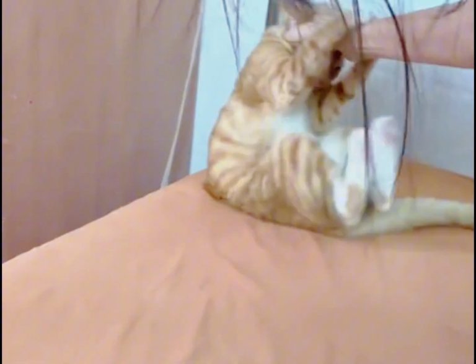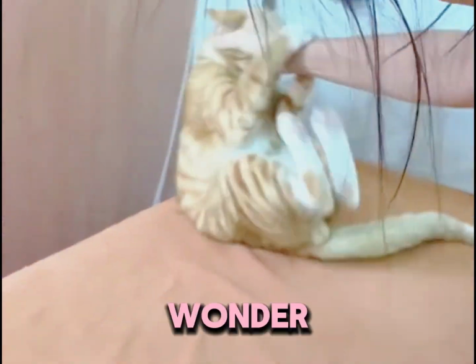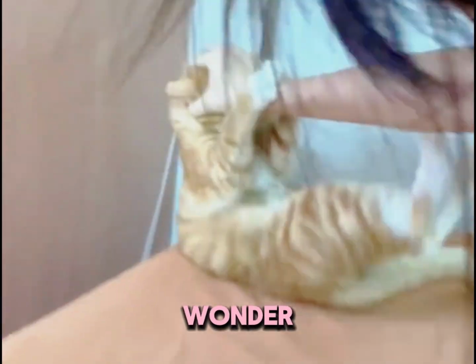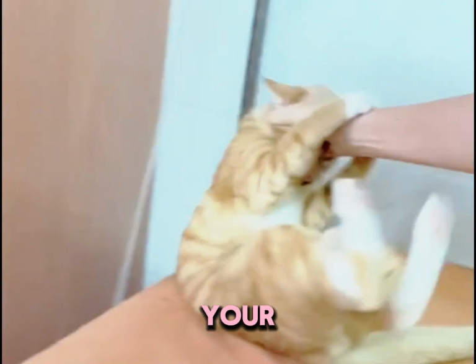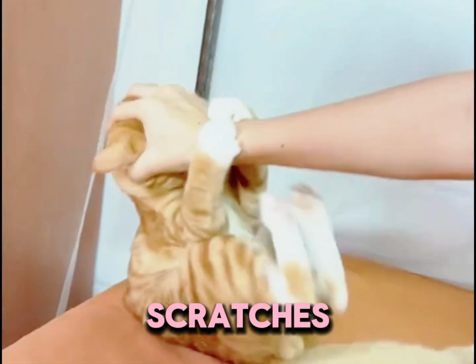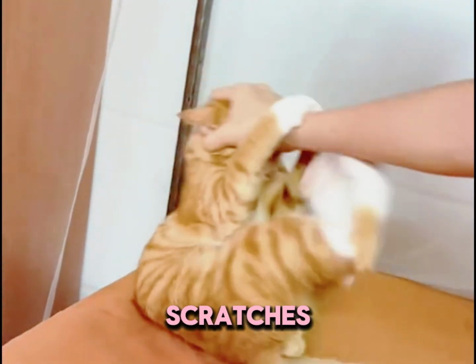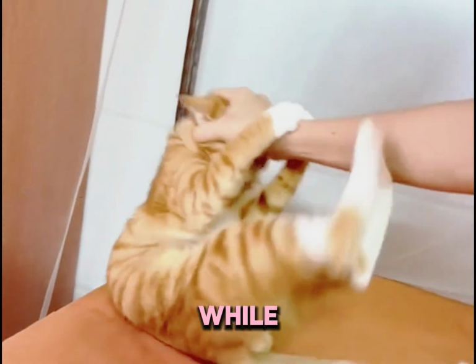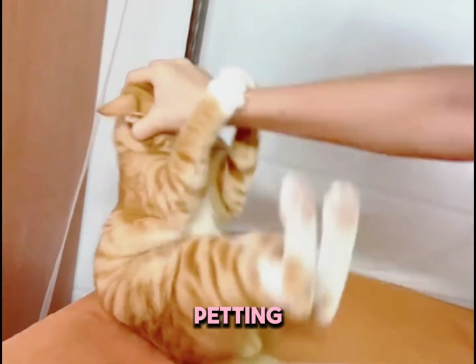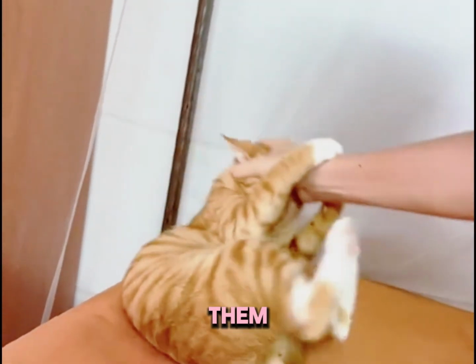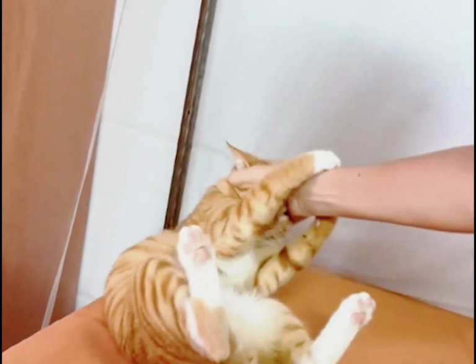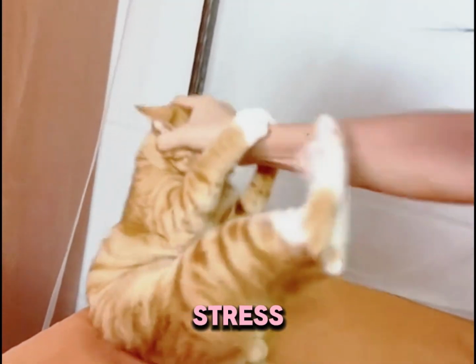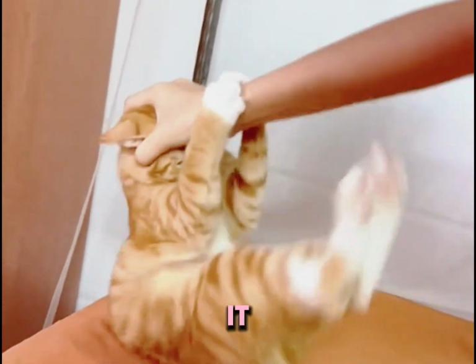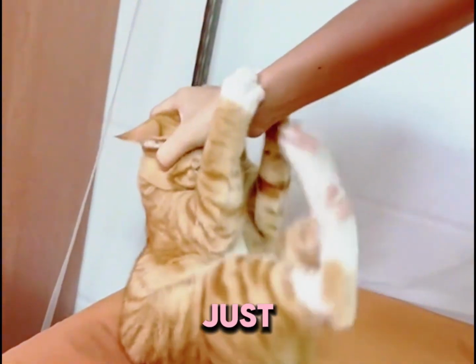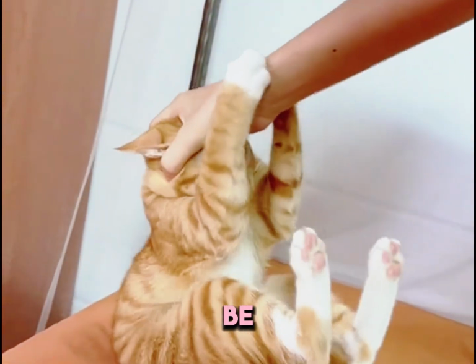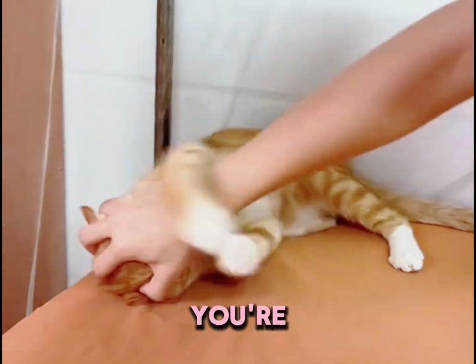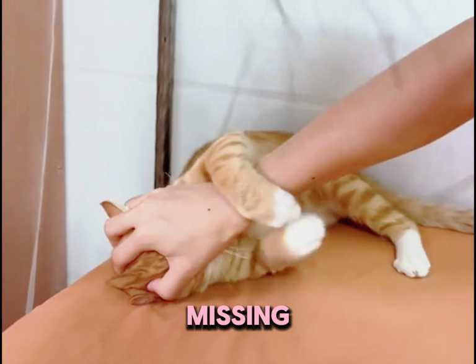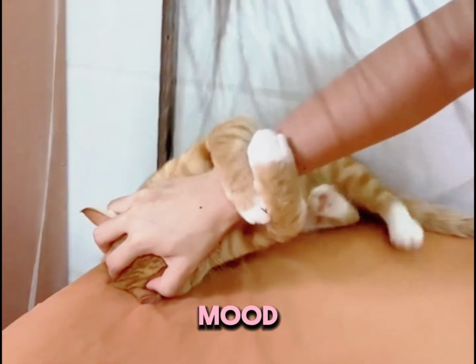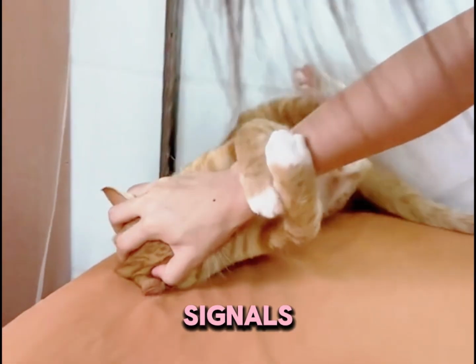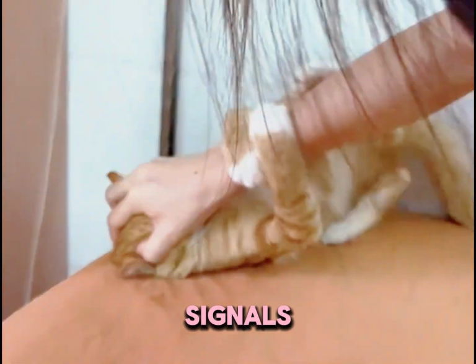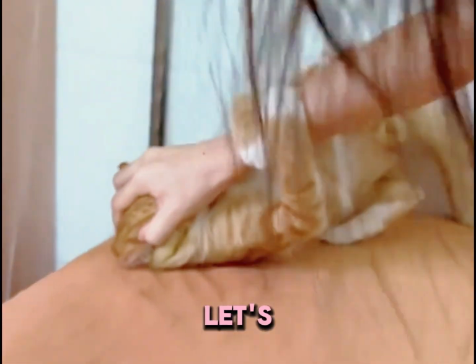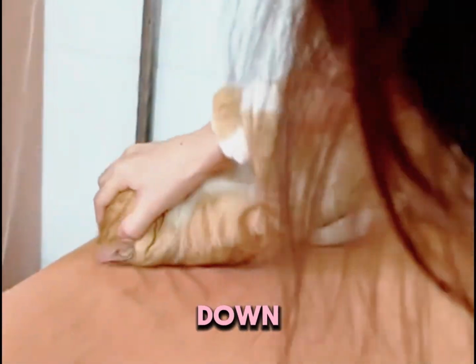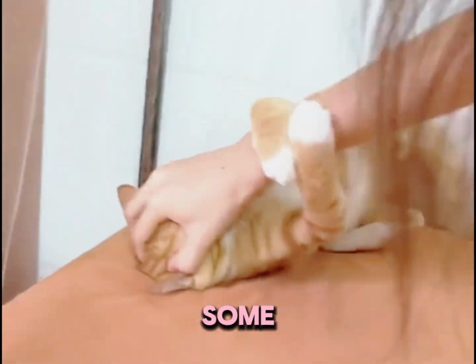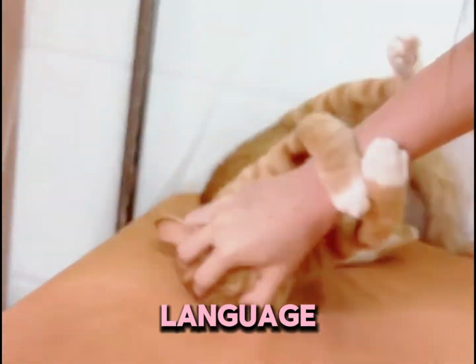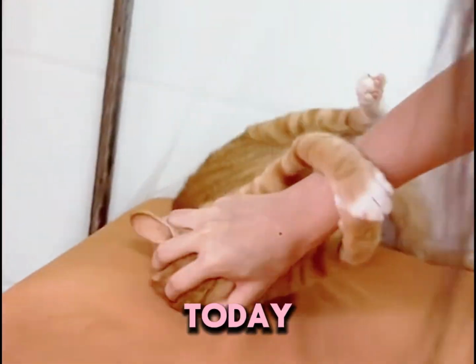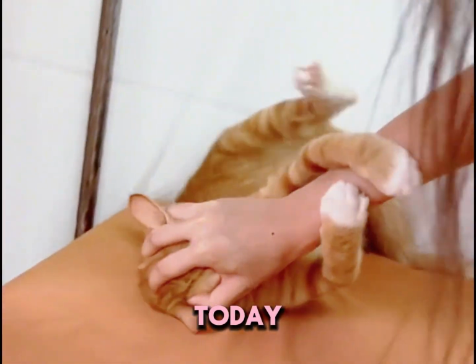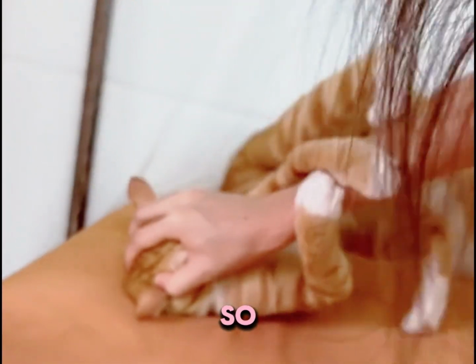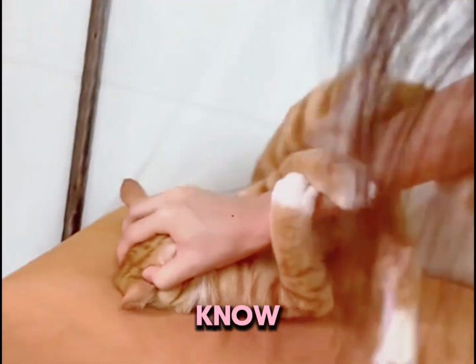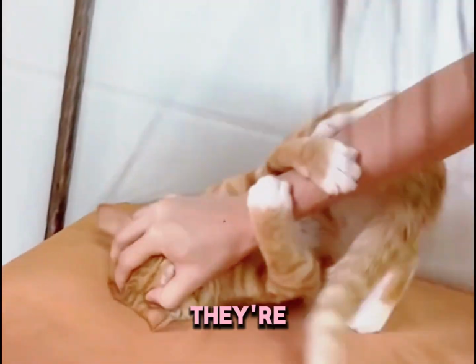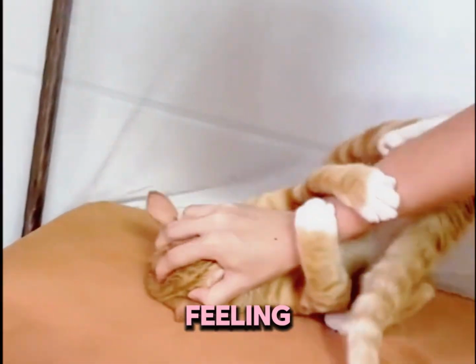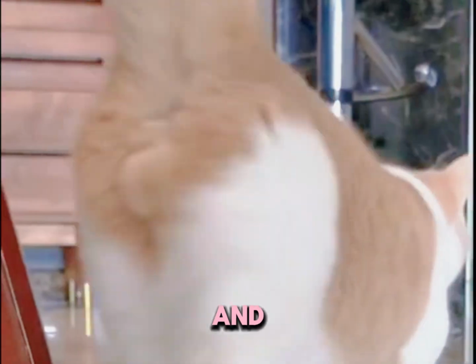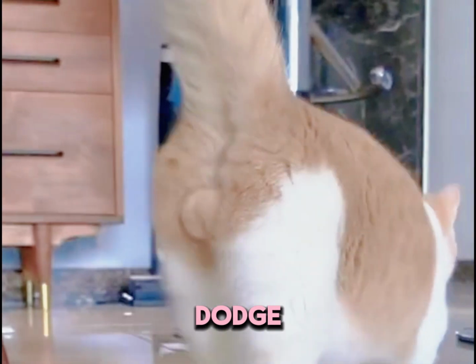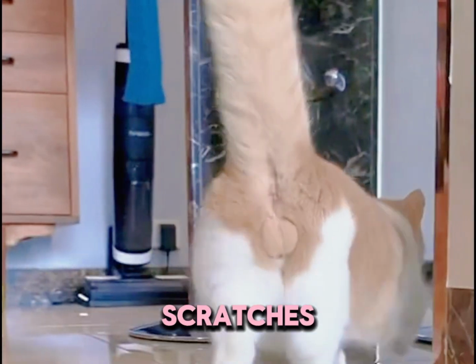Ever wonder why your cat scratches you while you're petting them? Don't stress — it might just be that you're missing their mood signals. Let's break down some tail language today, so you'll know what they're feeling and dodge those scratches.